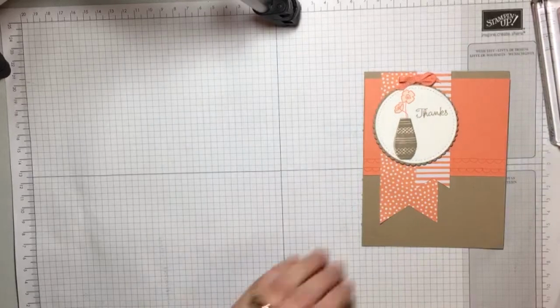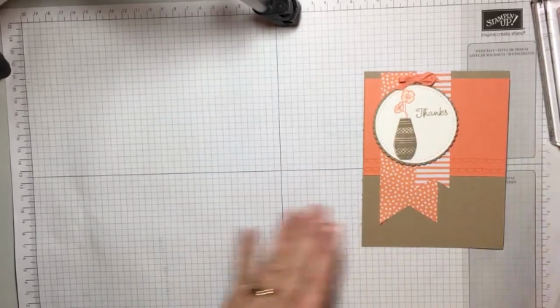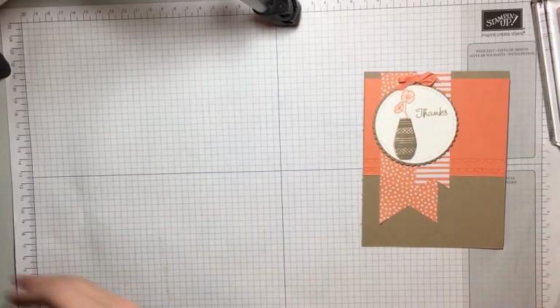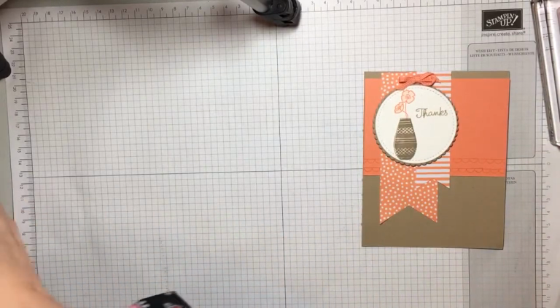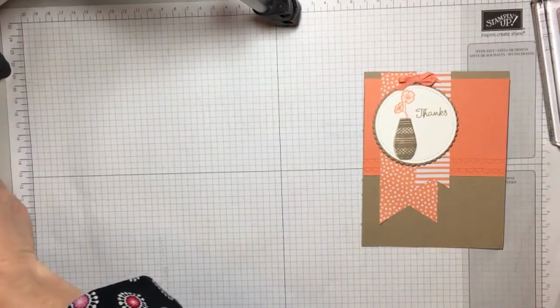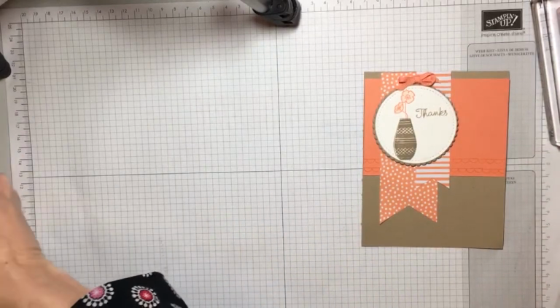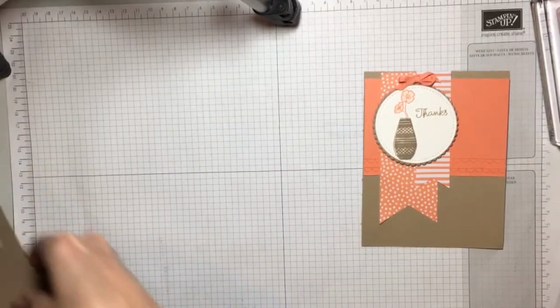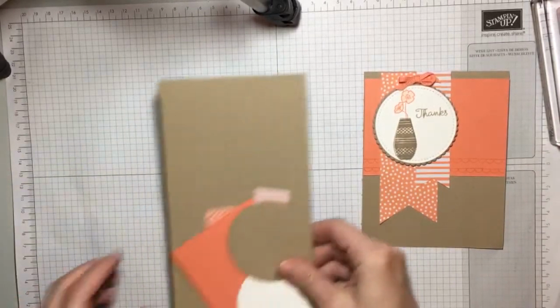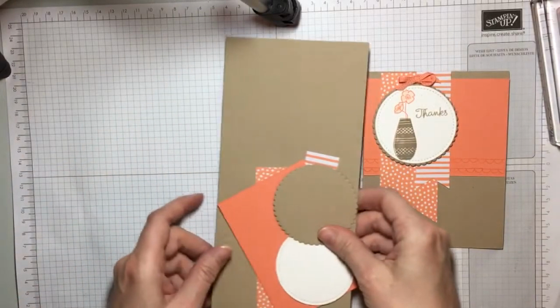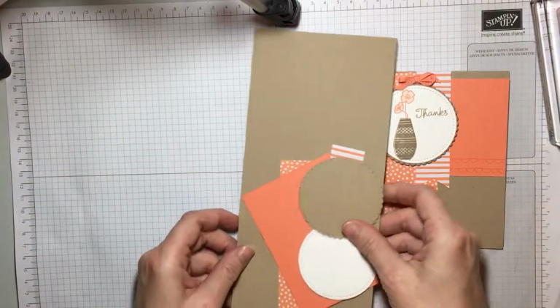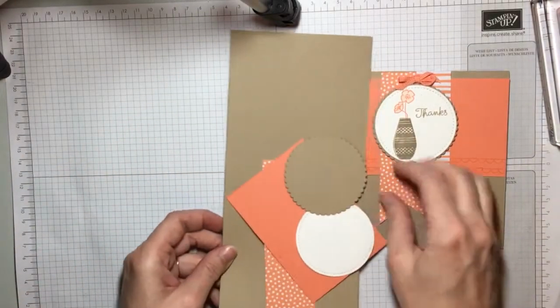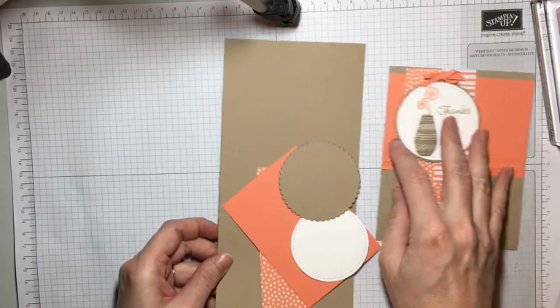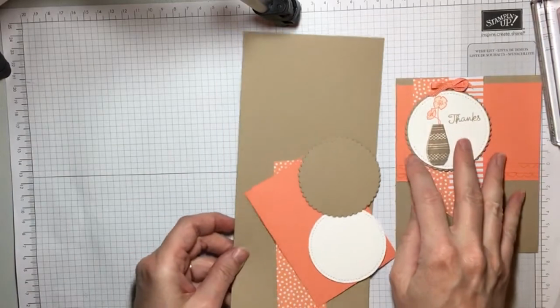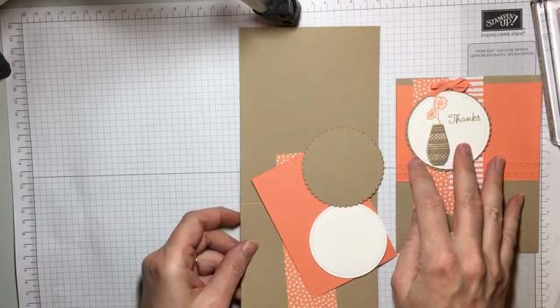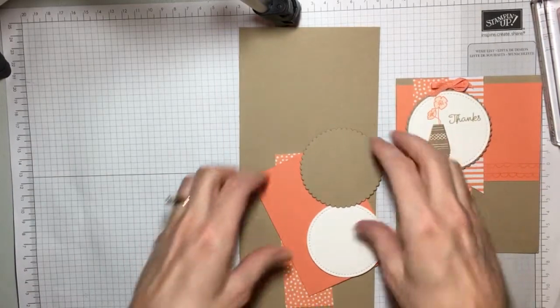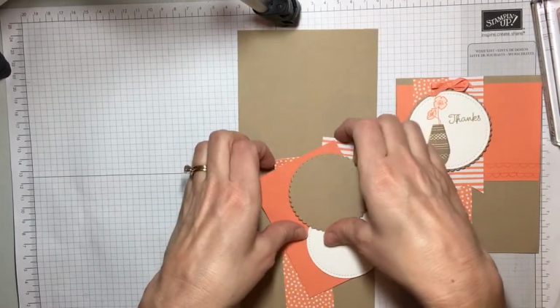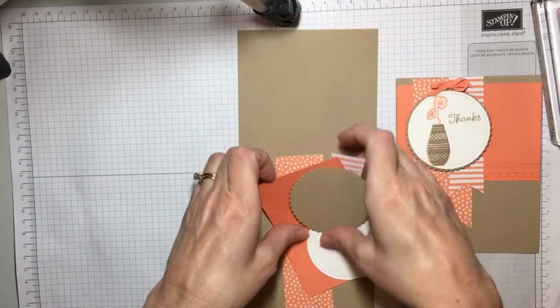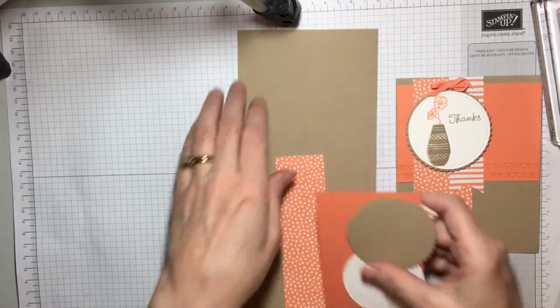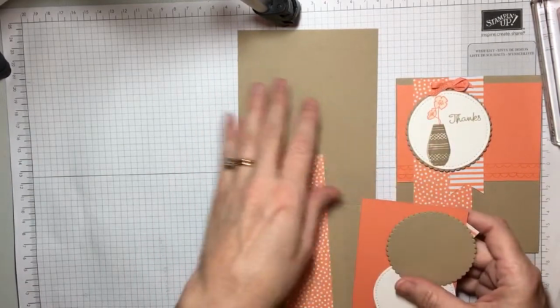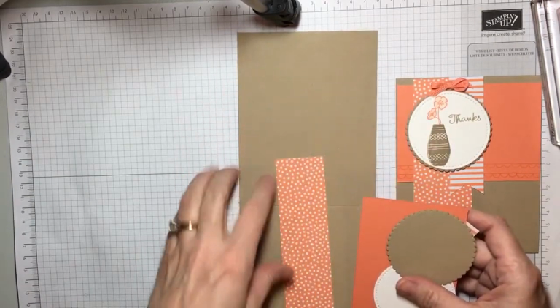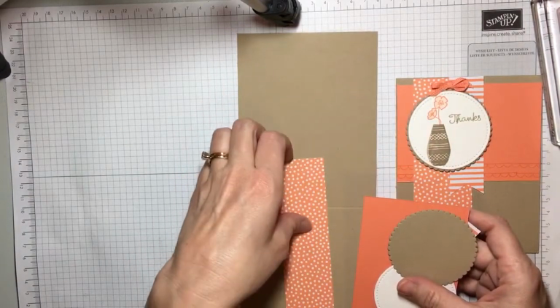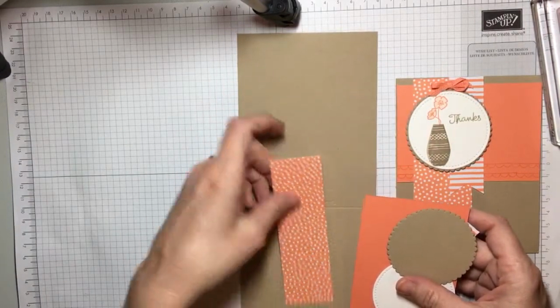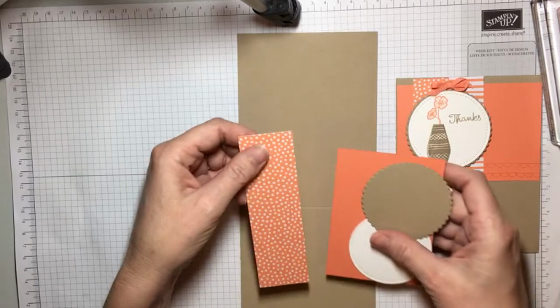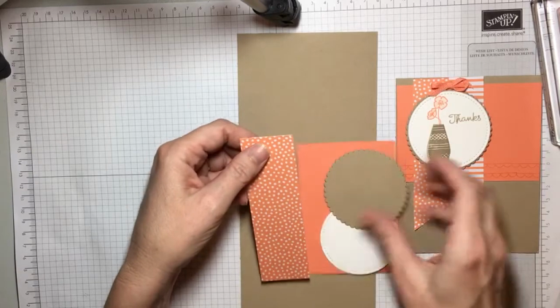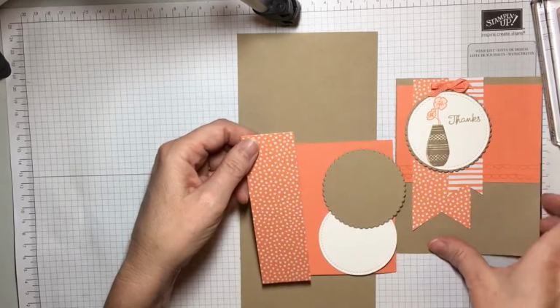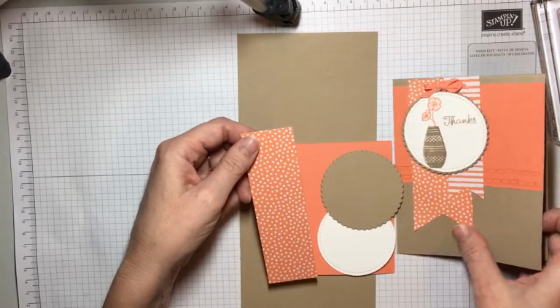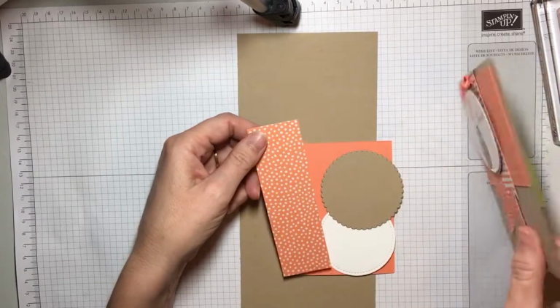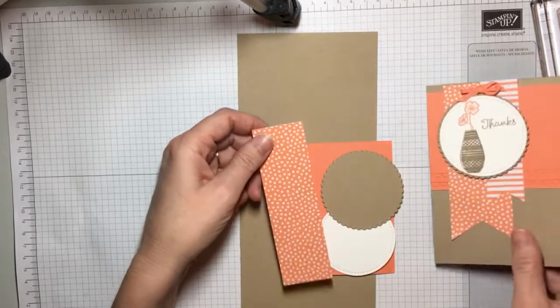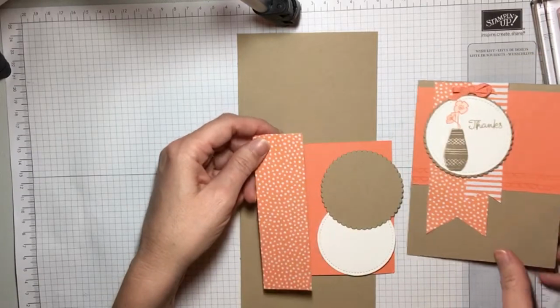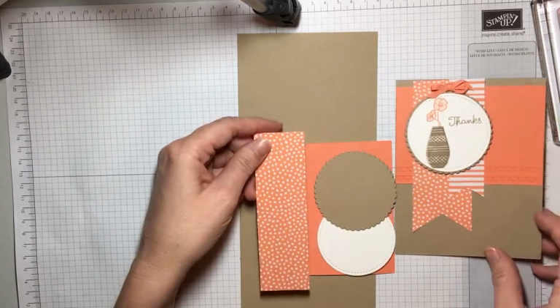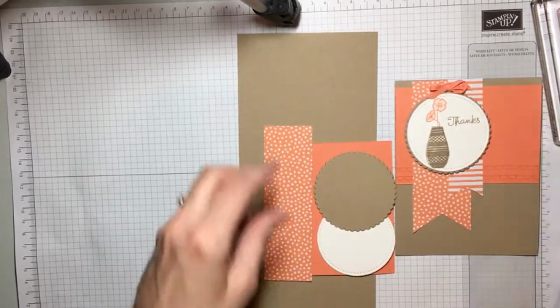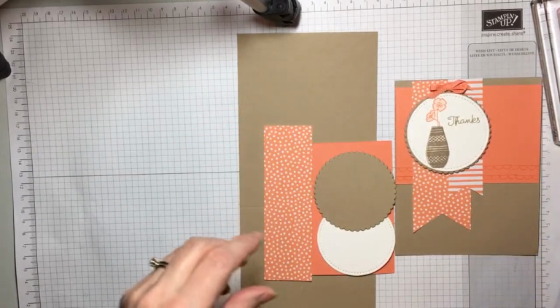So you're going to need to start with cardstock. Crumb cake is the neutral that I'm using and it's going to be four and a quarter by eleven. This is the in-color designer paper,